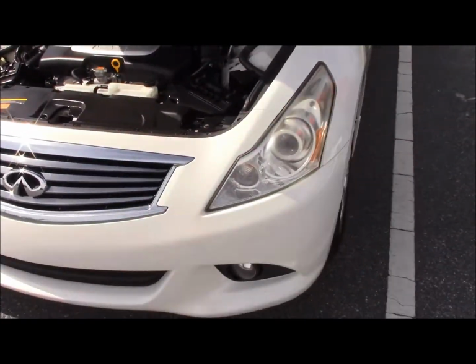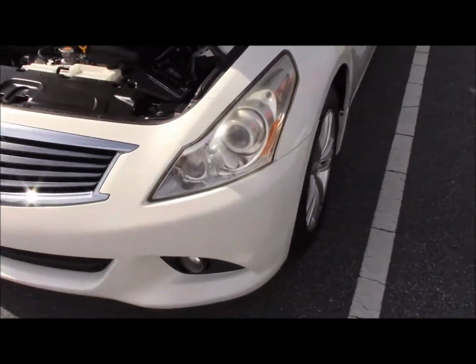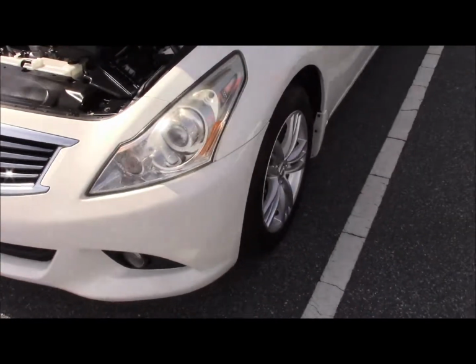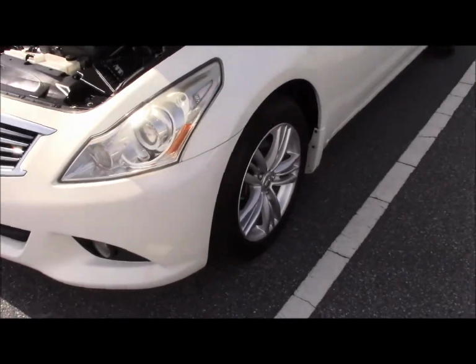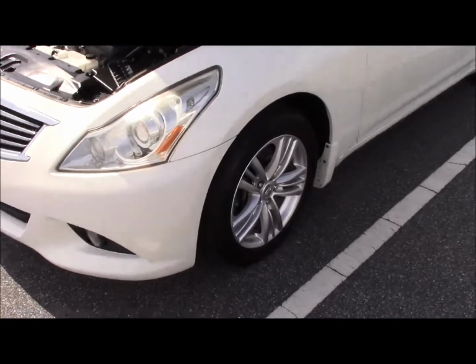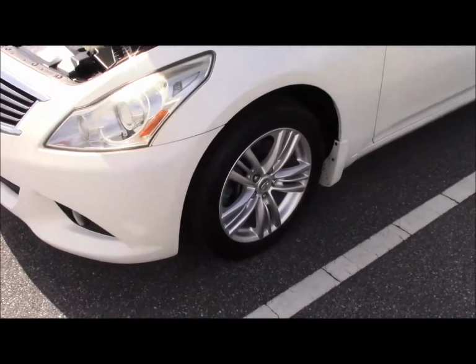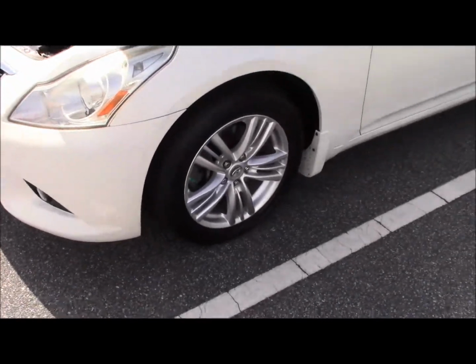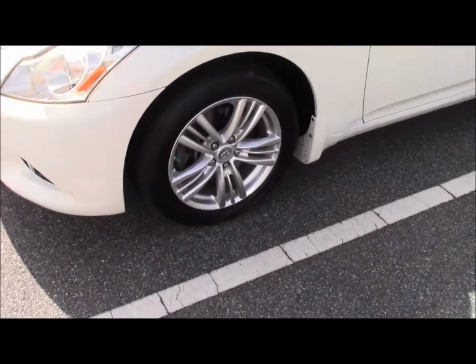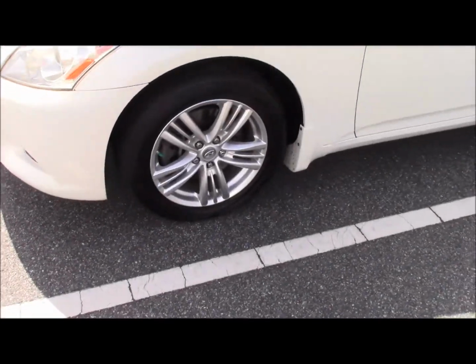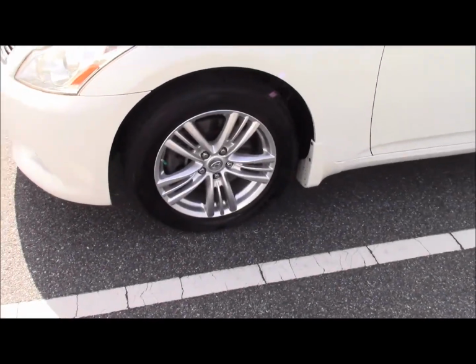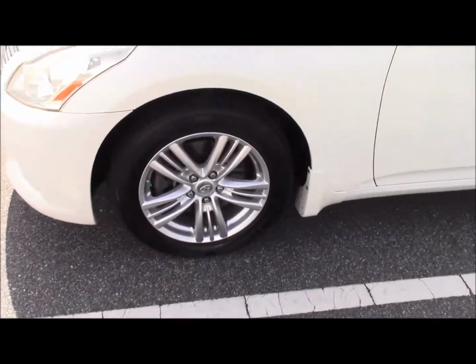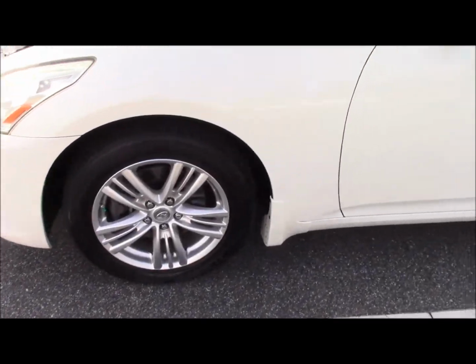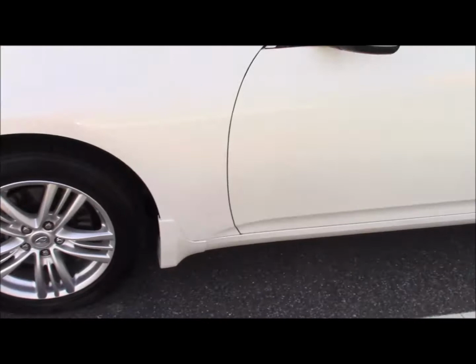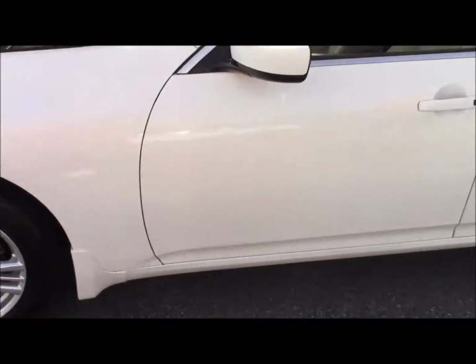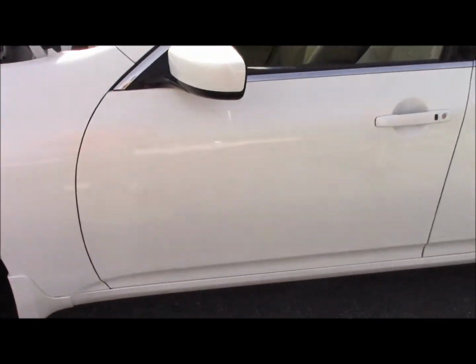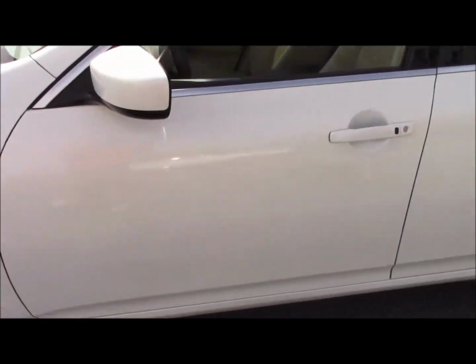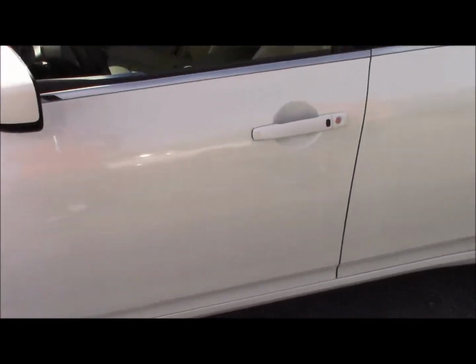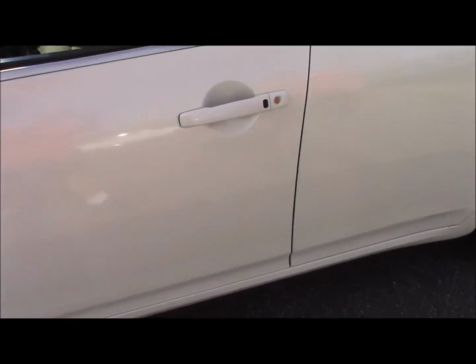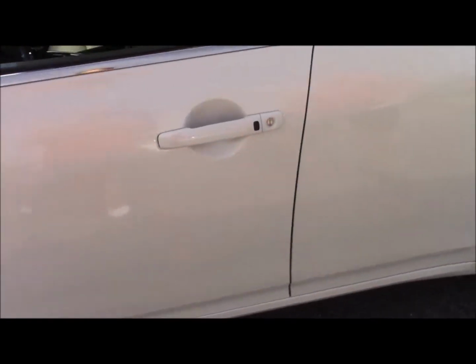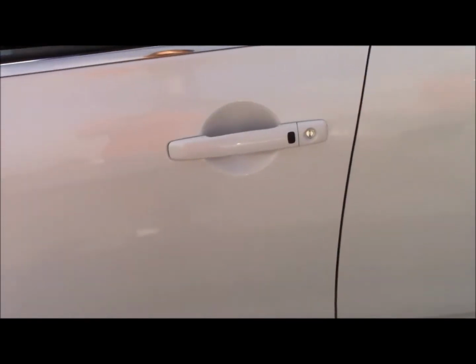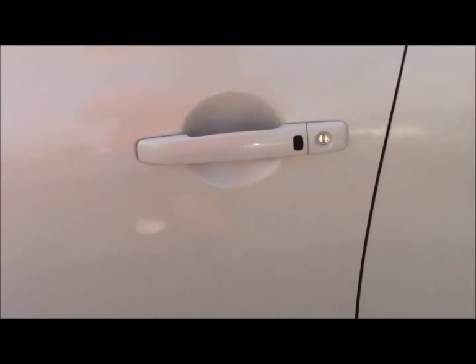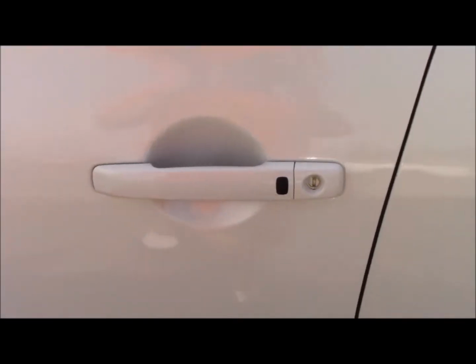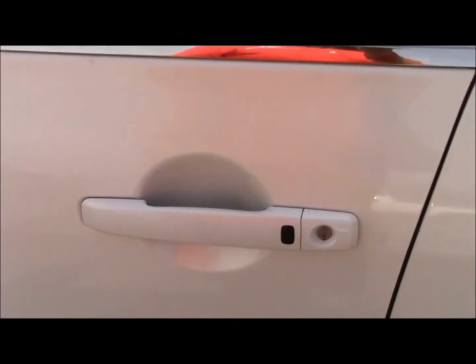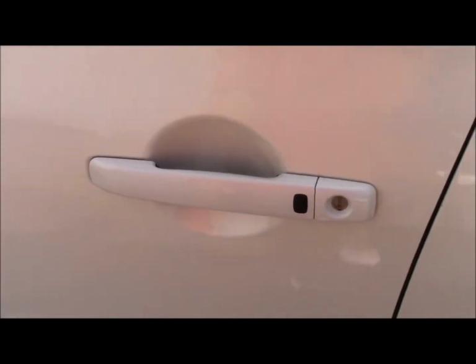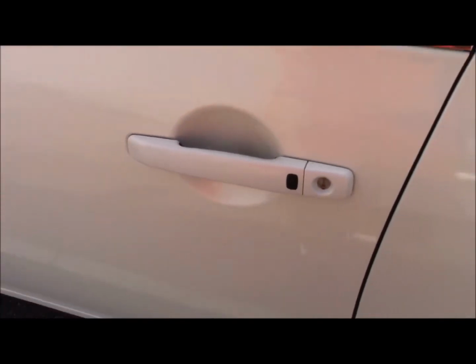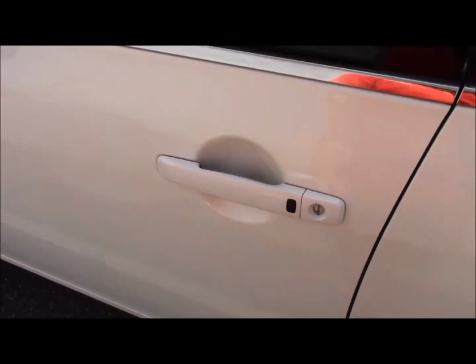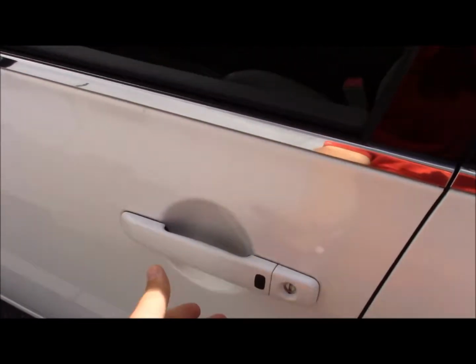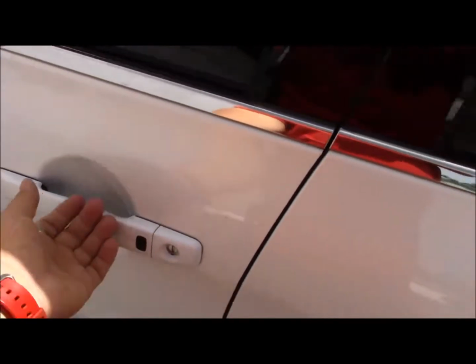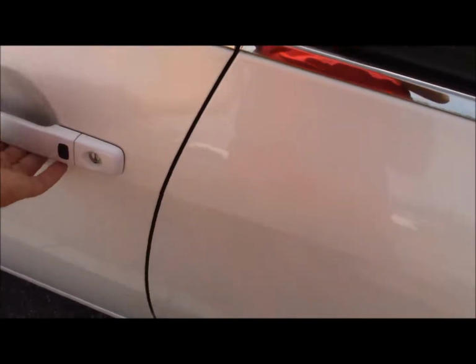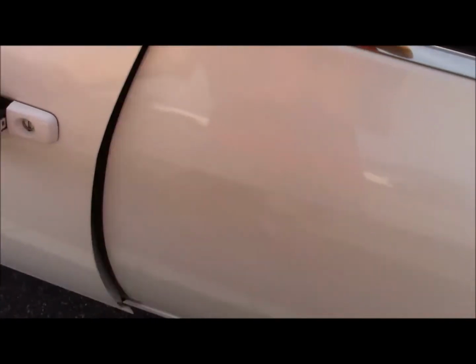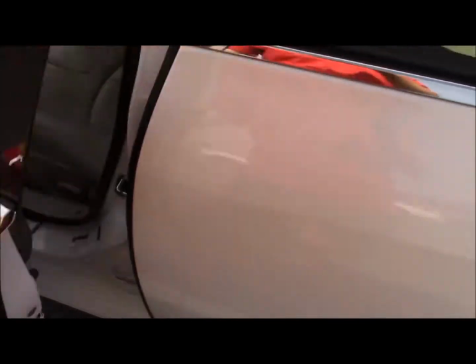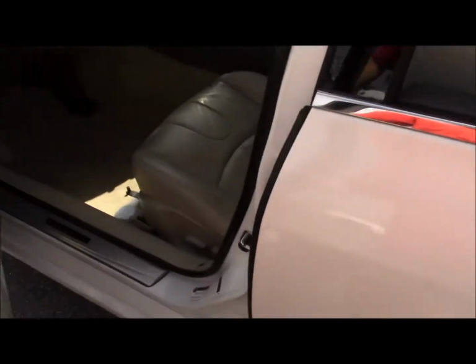Here on the side we got 17 inch alloy wheels. It's also got a keyless entry system, so as long as you got the key in your pocket, hit the button and it opens up right away.